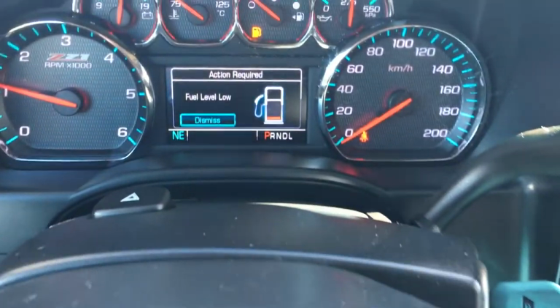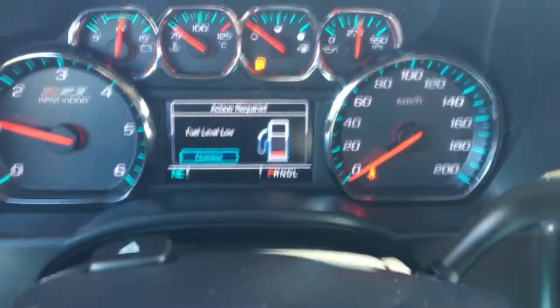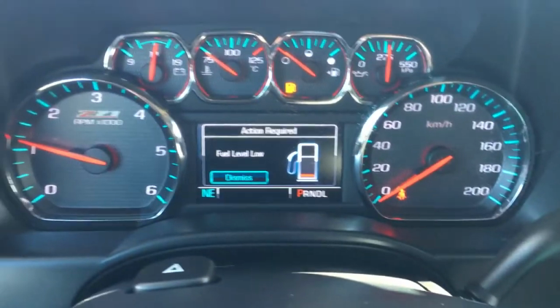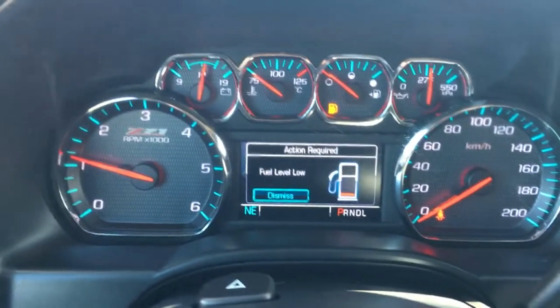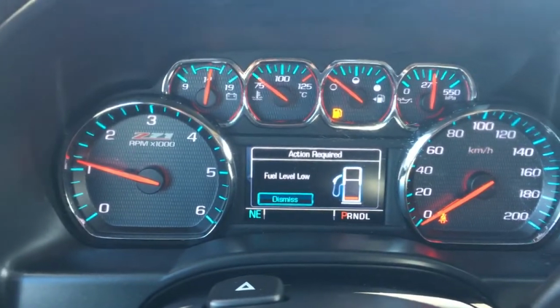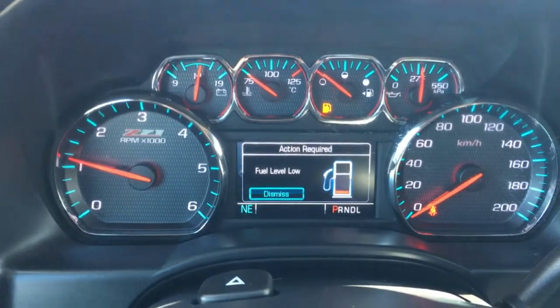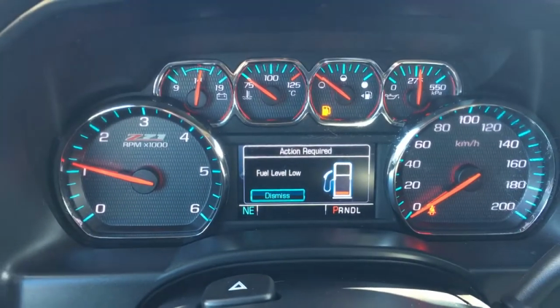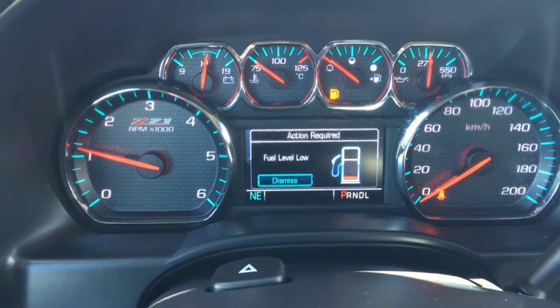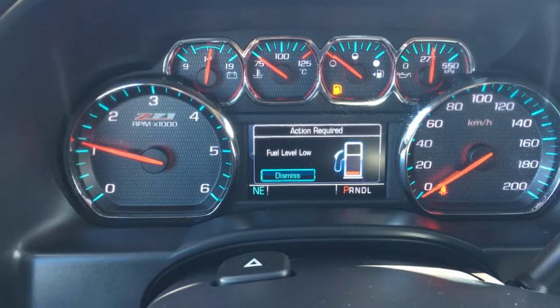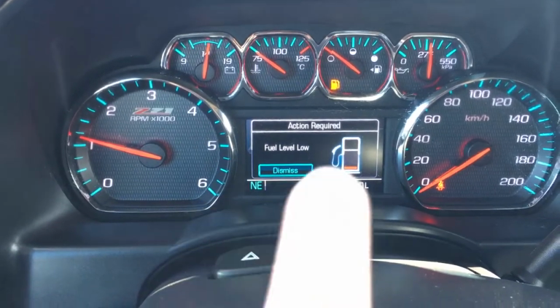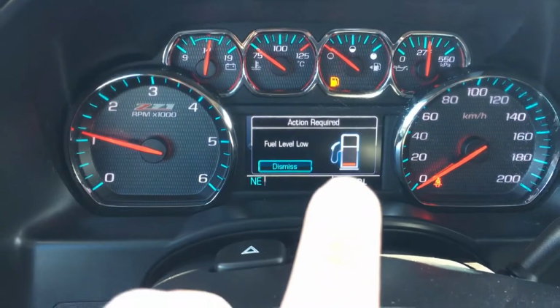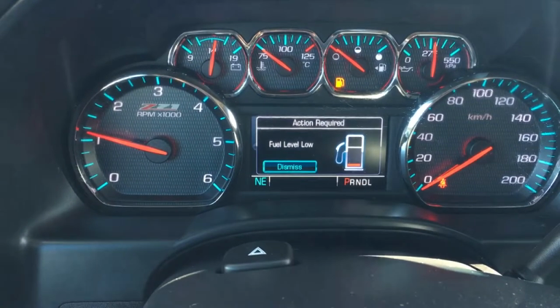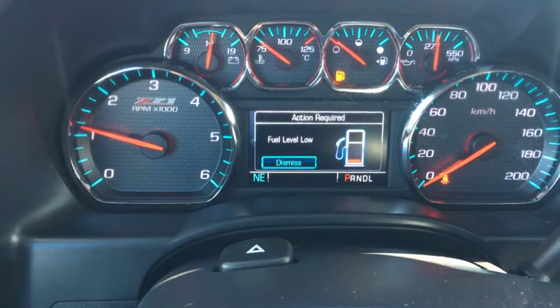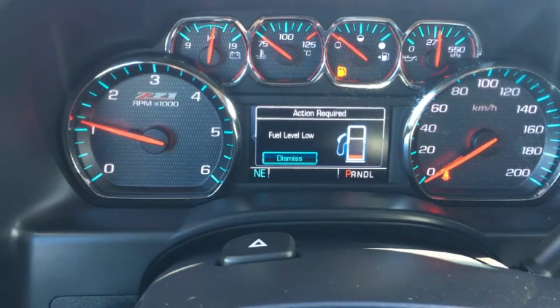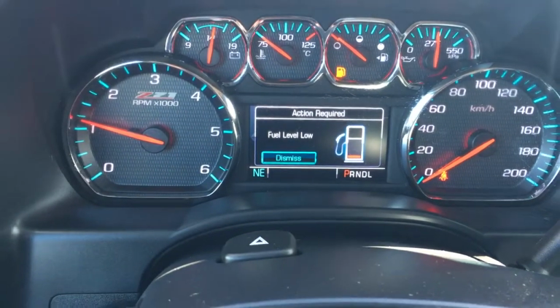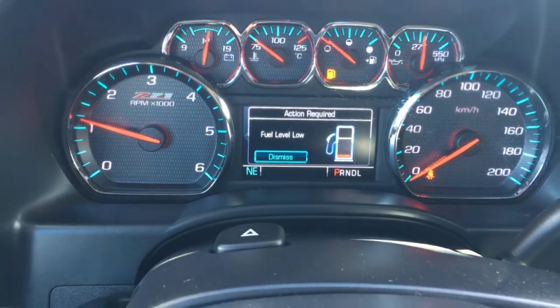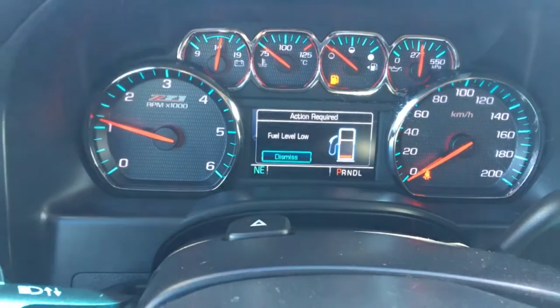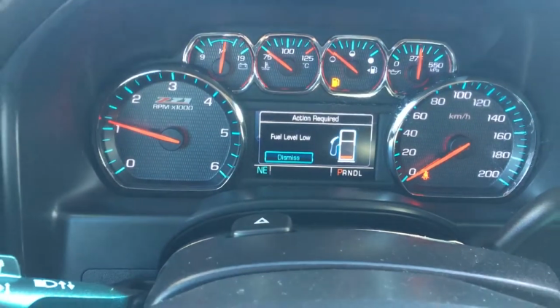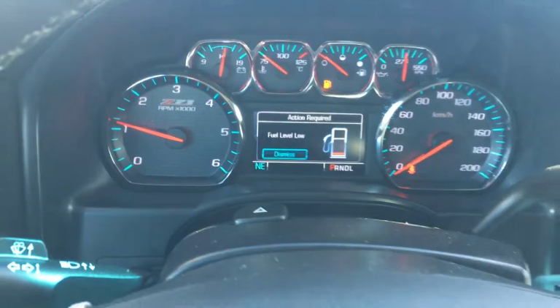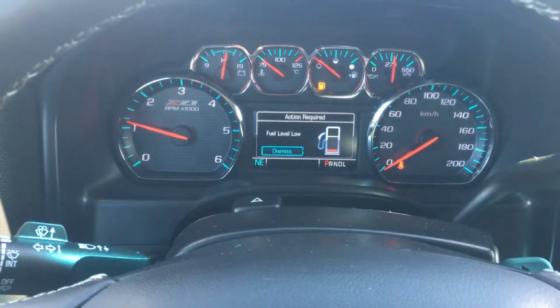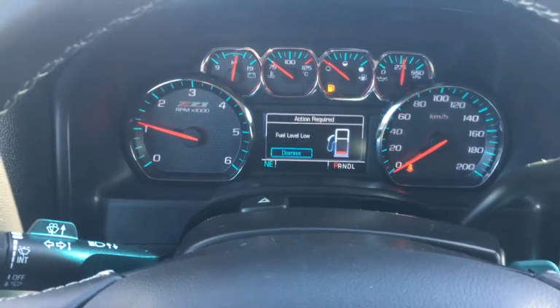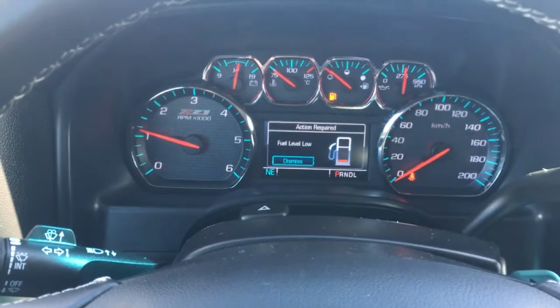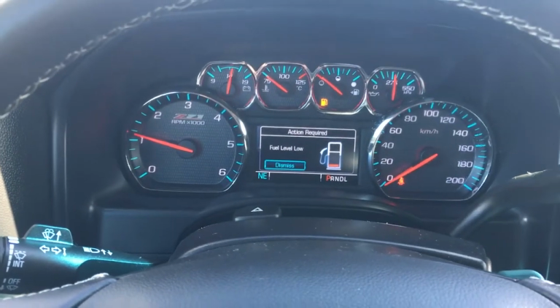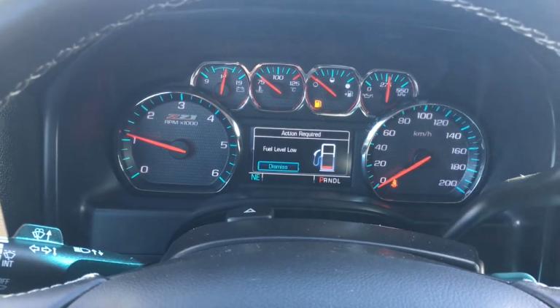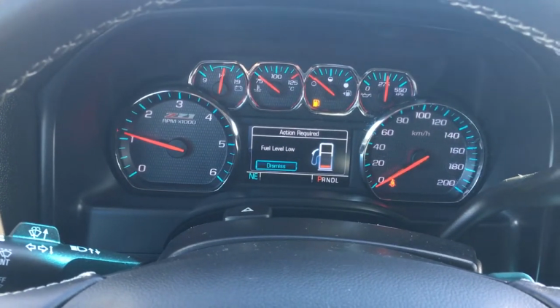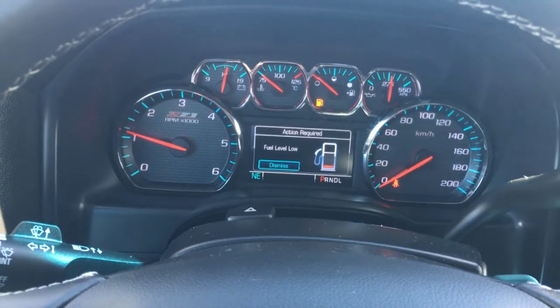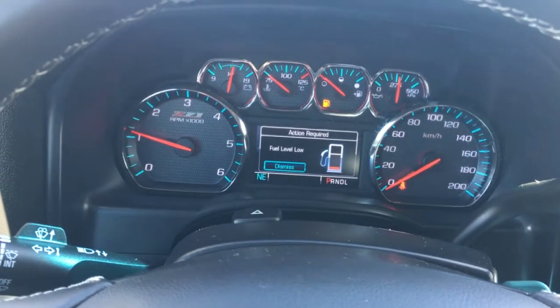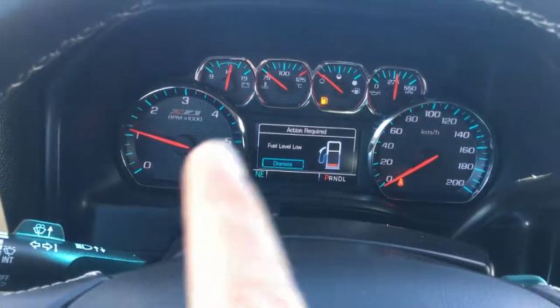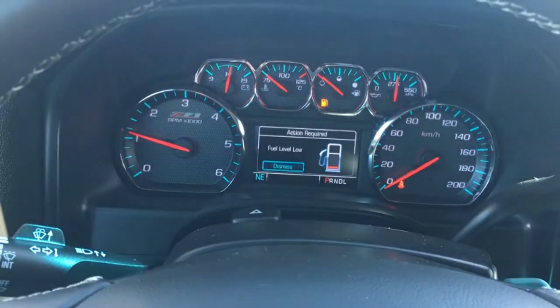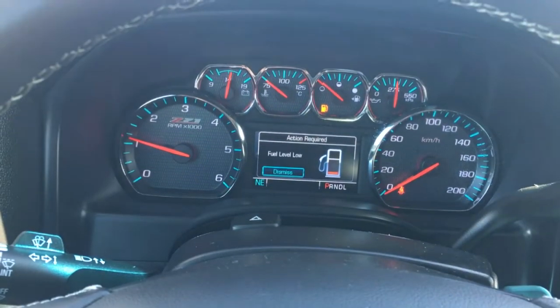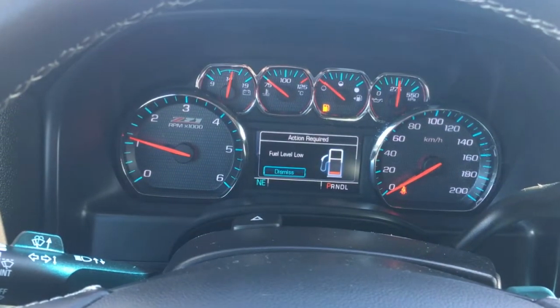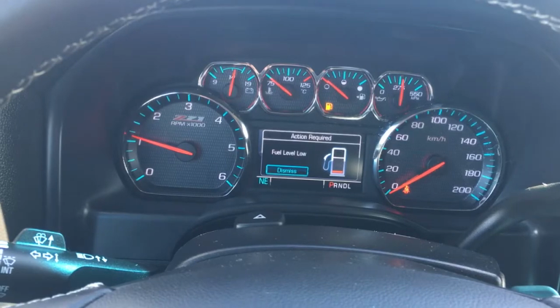Moving to the driver information screen, it is analog and digital with tons of information. There is a digital screen — as you can see, we are running low on fuel — and it shows things such as the trip computer, tachometer, and kilometers.